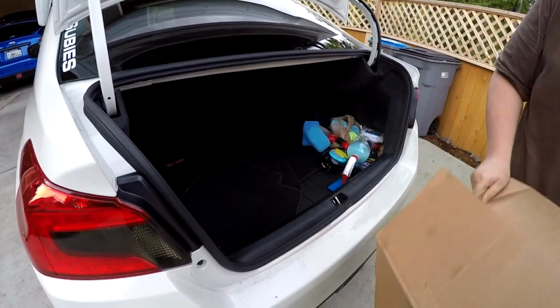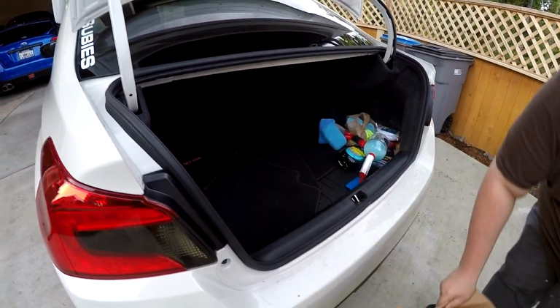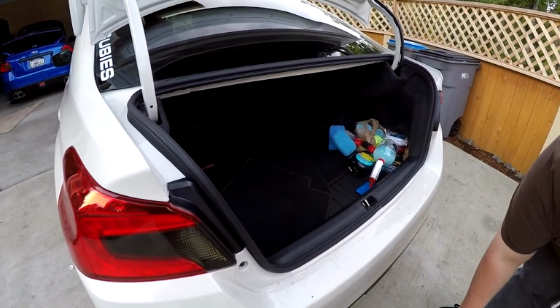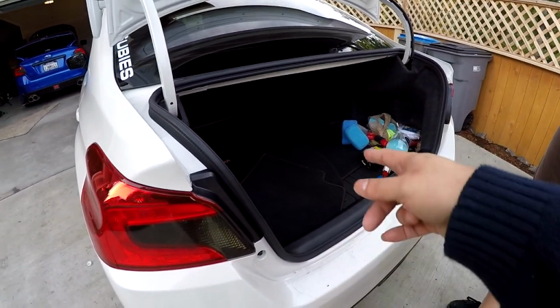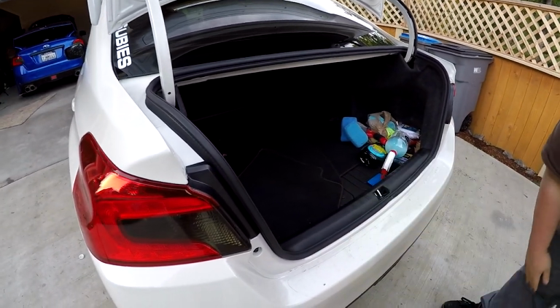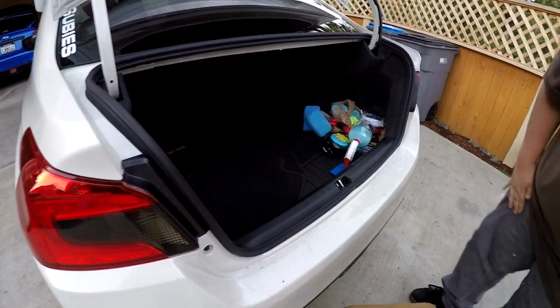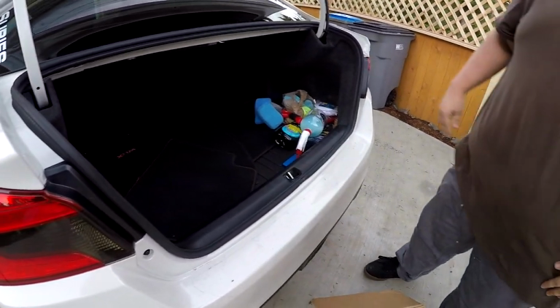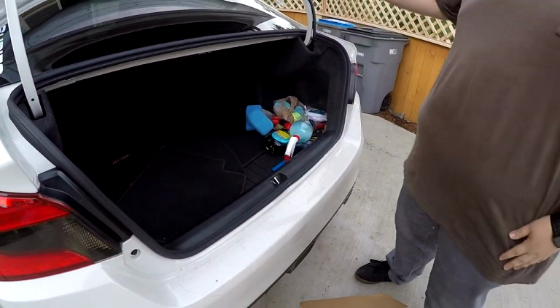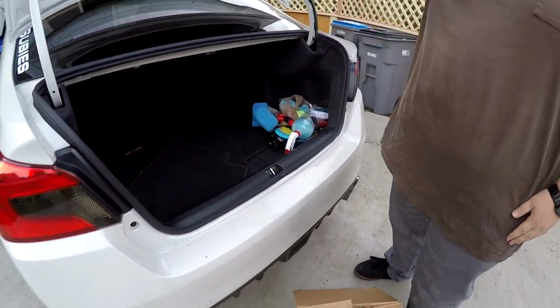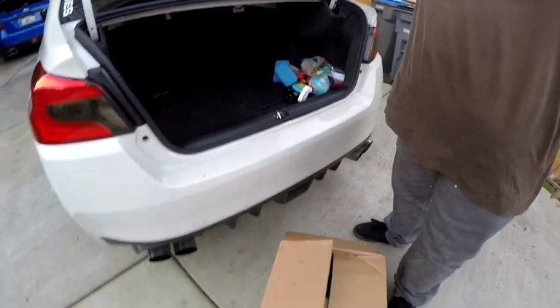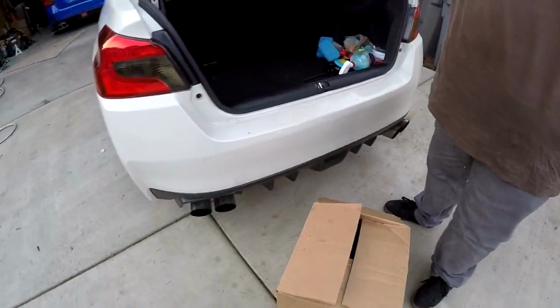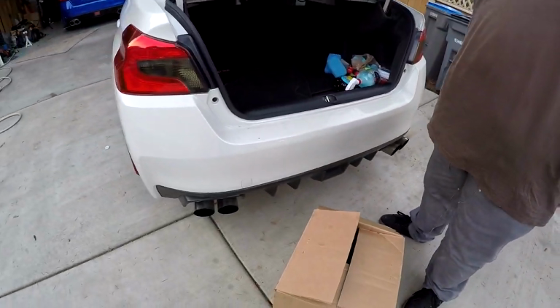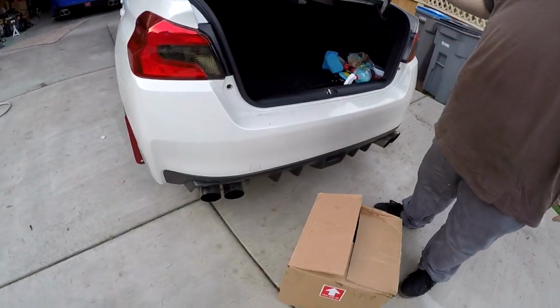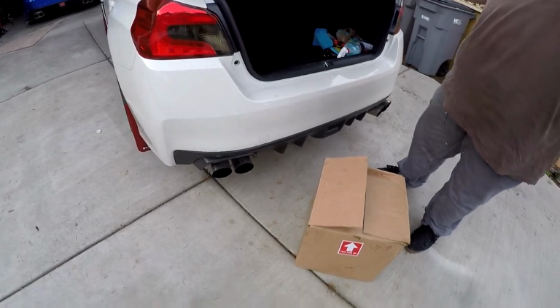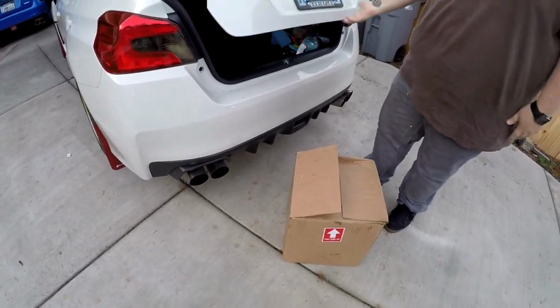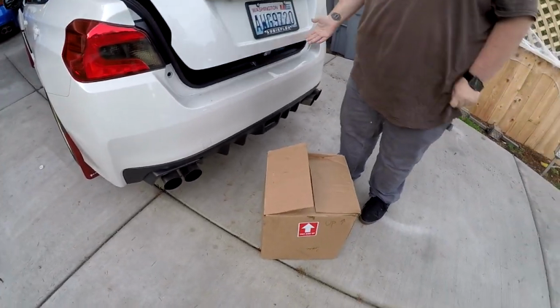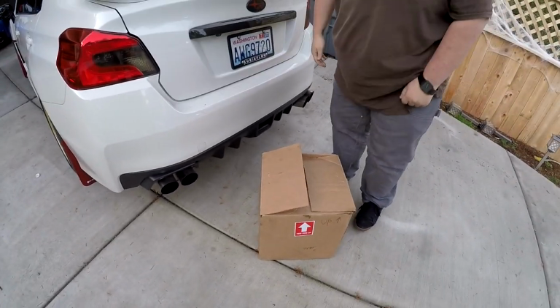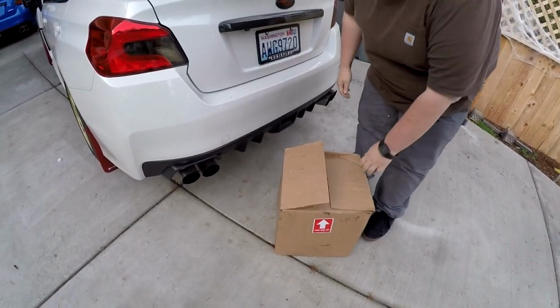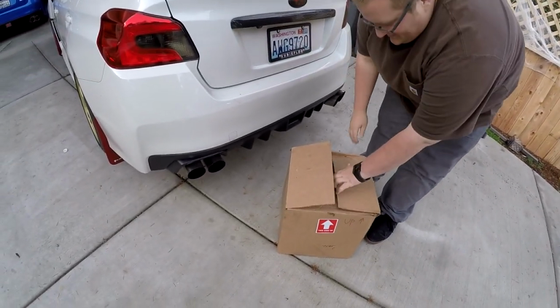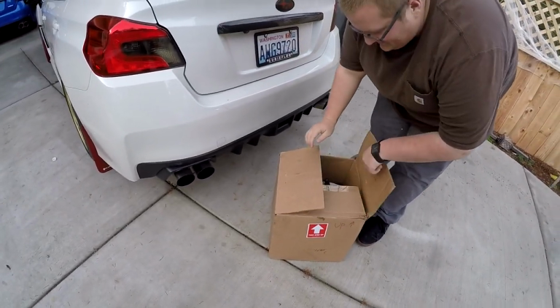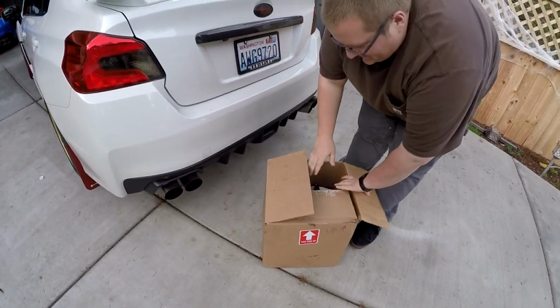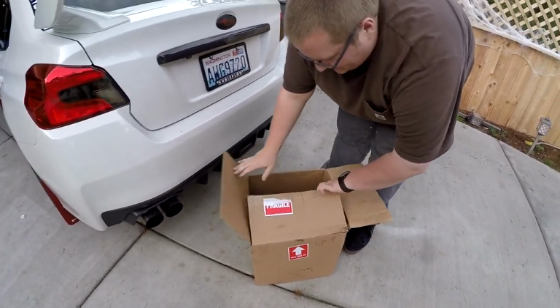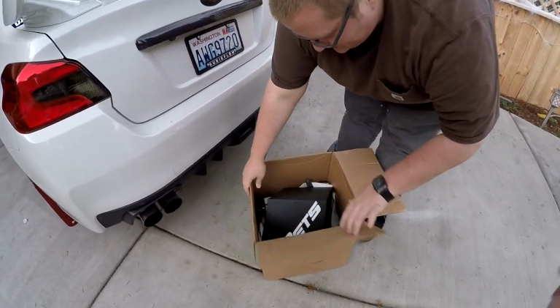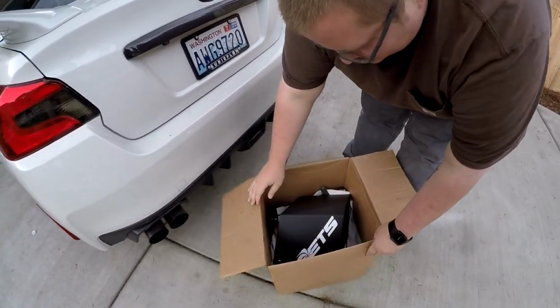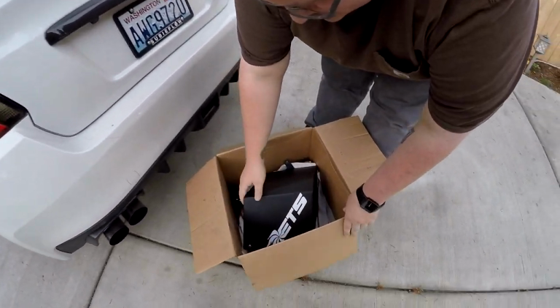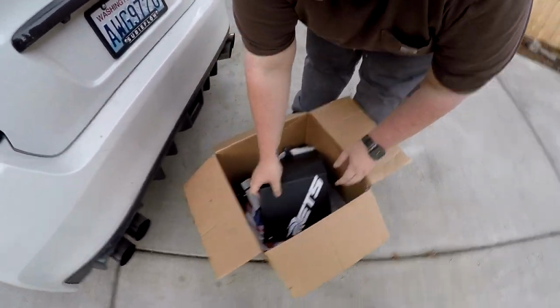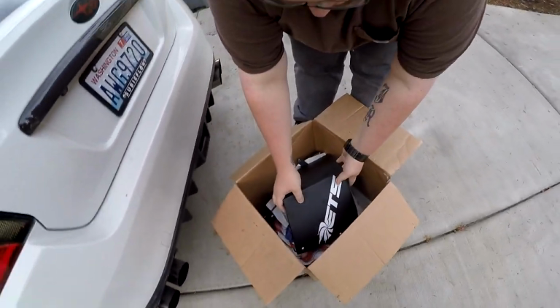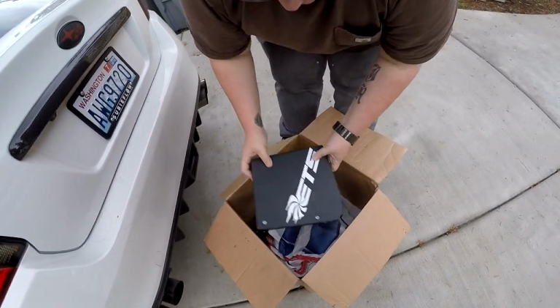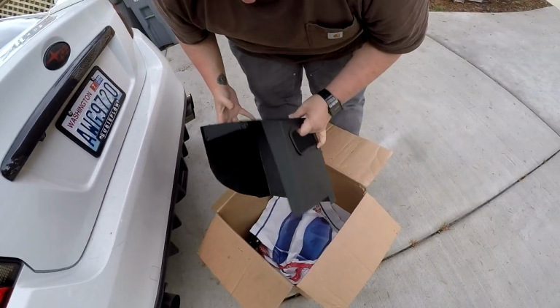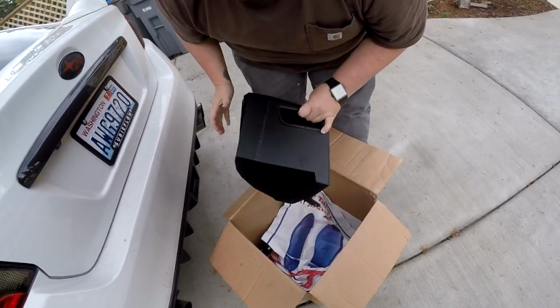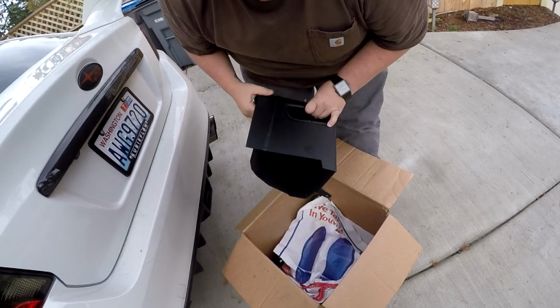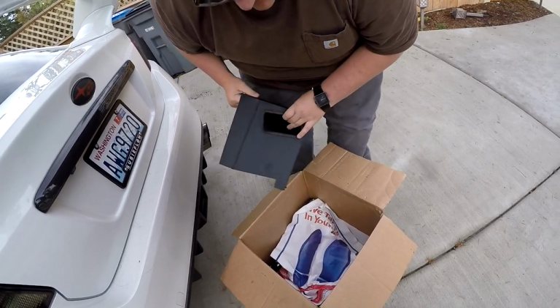Brand new carpet, brand new floor mats, never even used them. Sticker still on there.